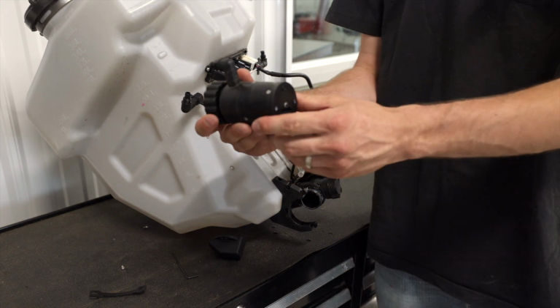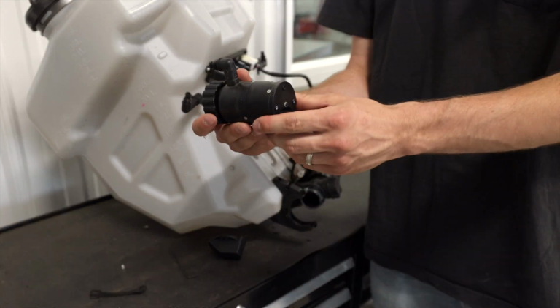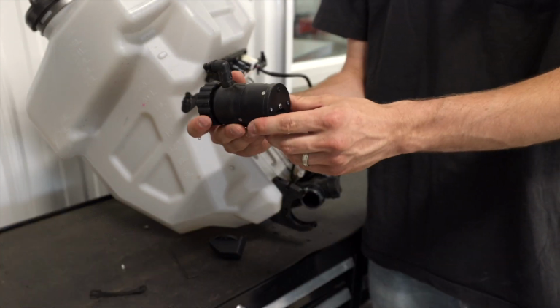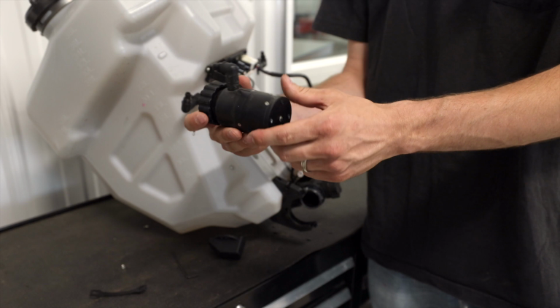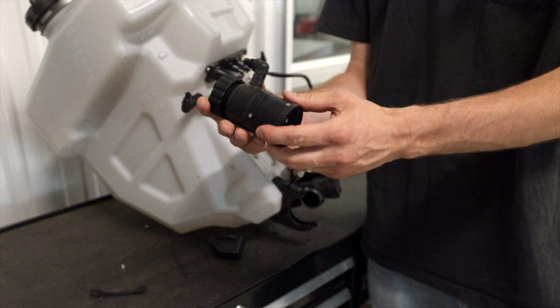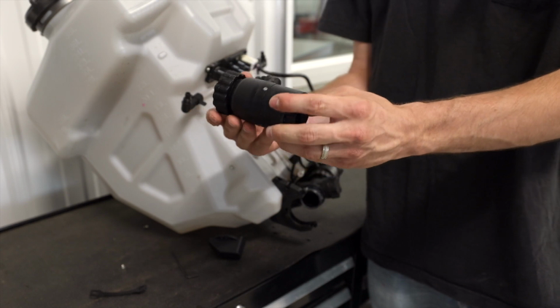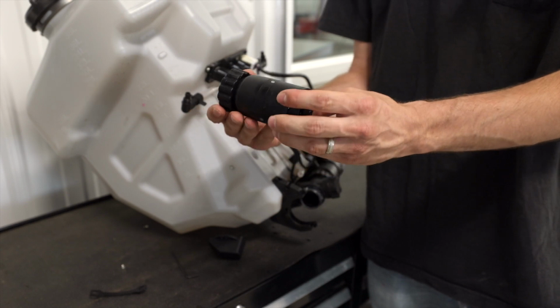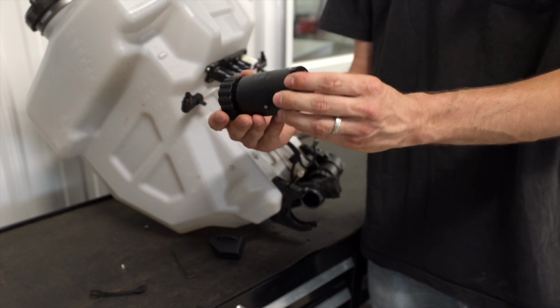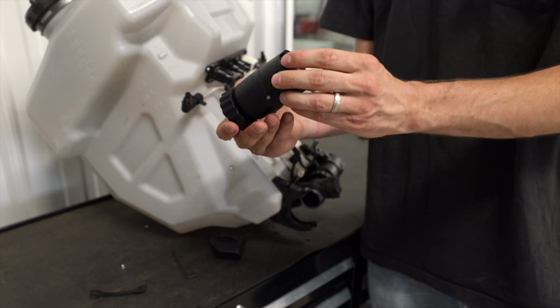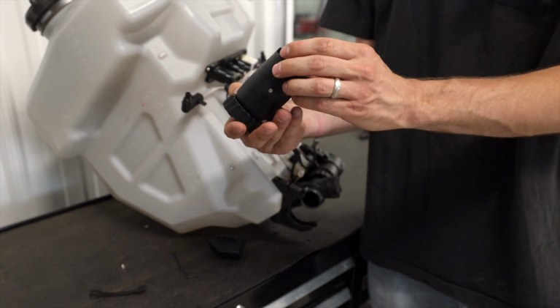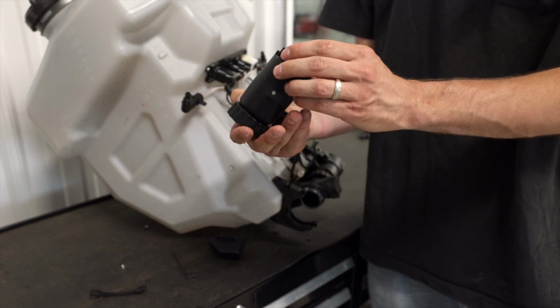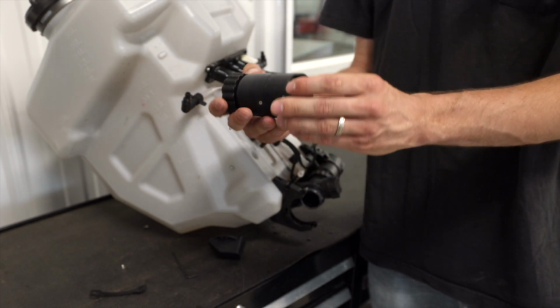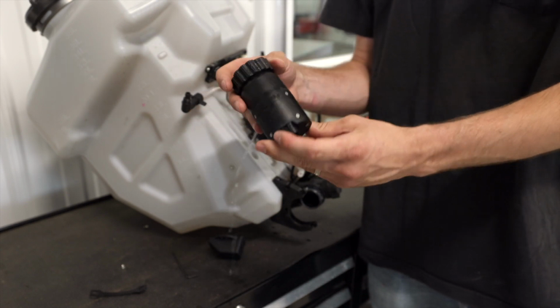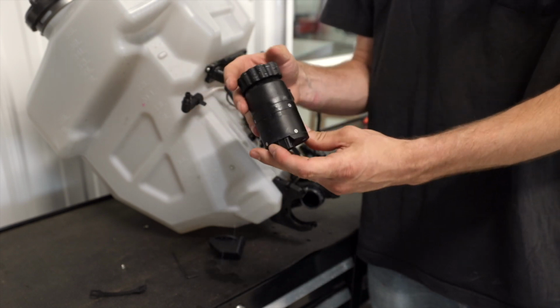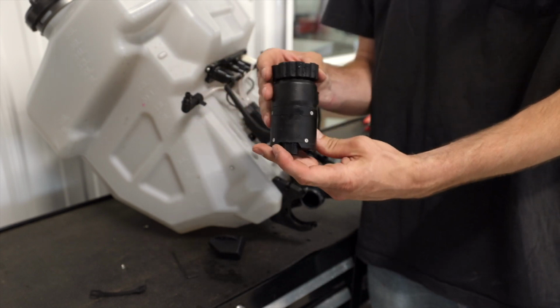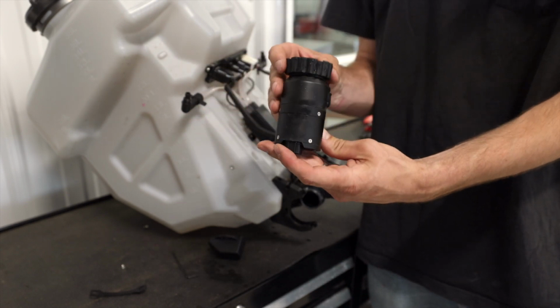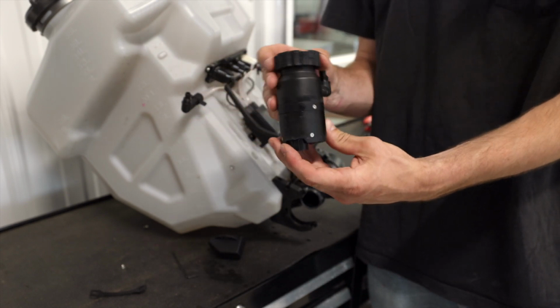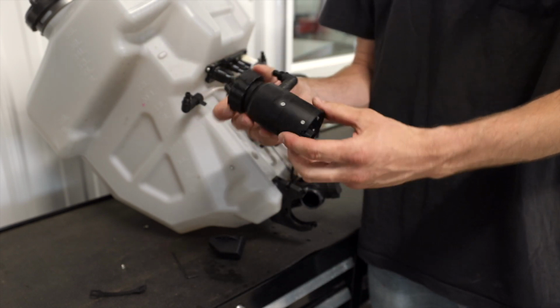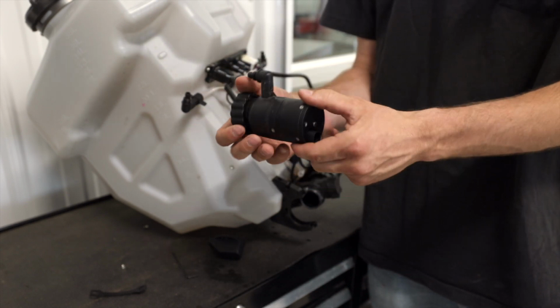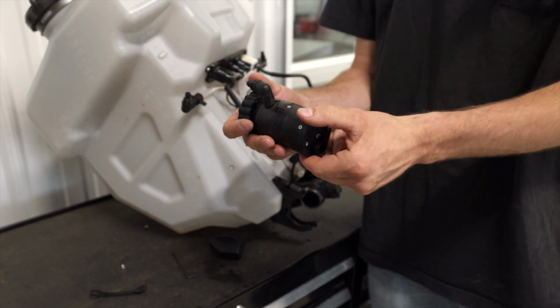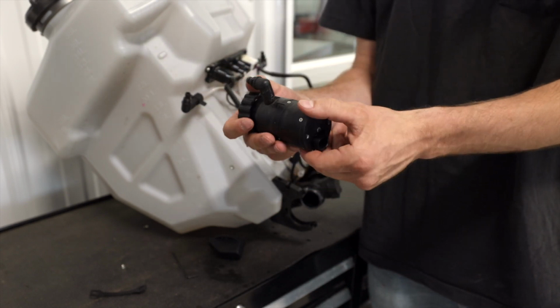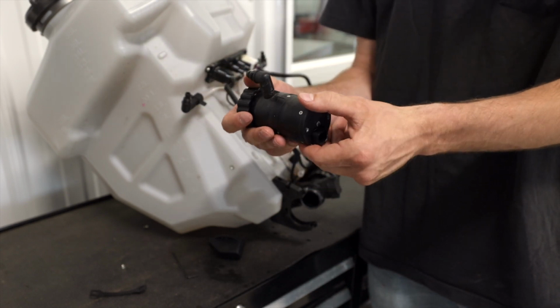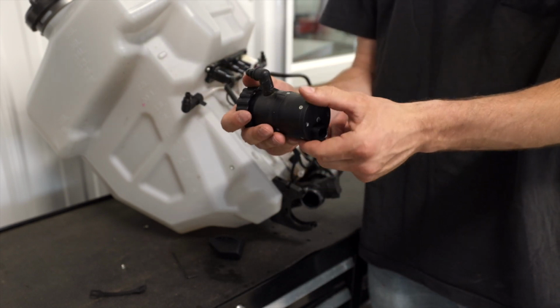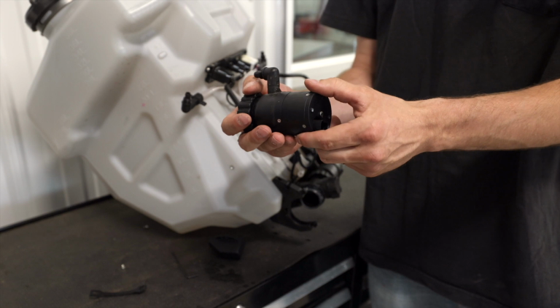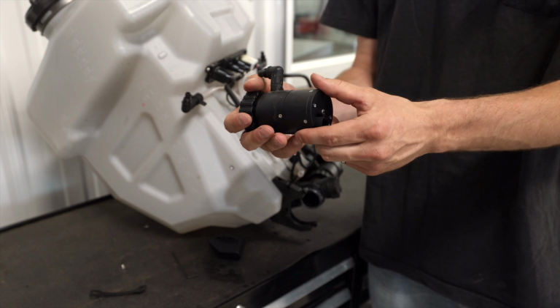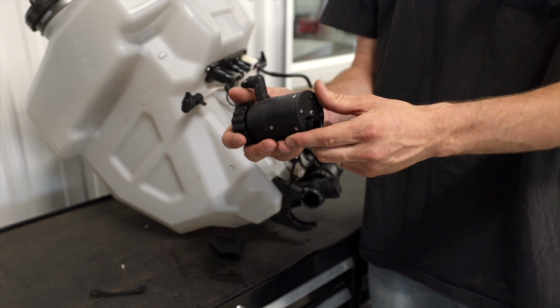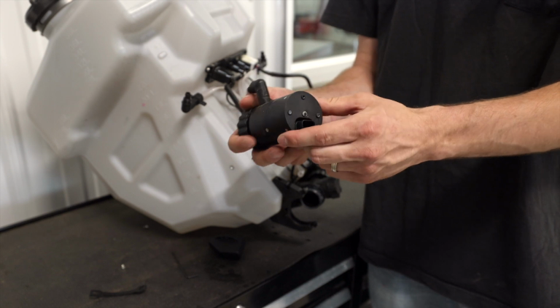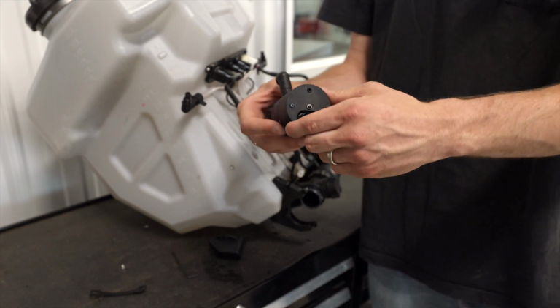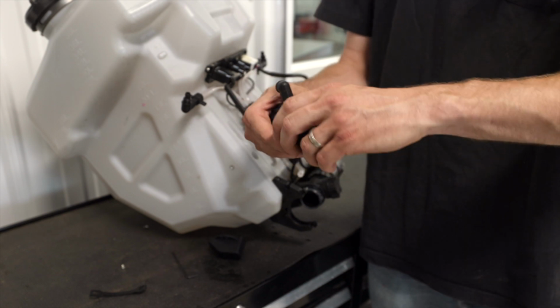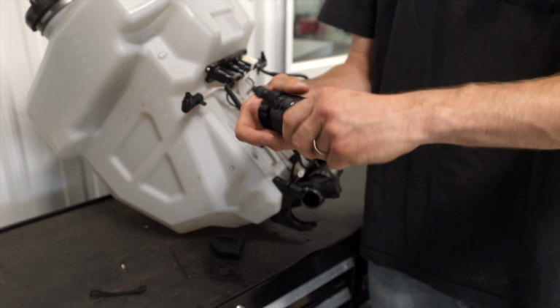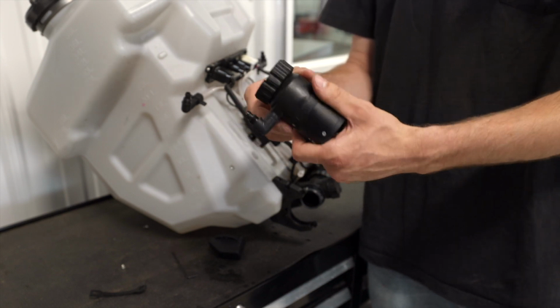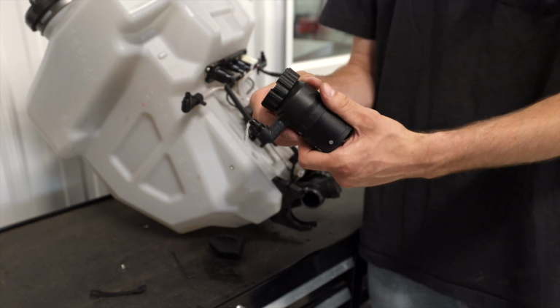Now we have the impeller pump off of the drone. And if you wanted to change out your pump motor or any parts like that, you can take it apart from here.